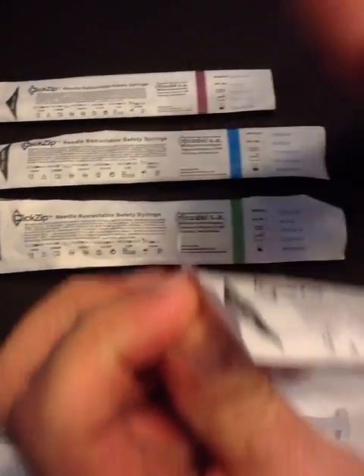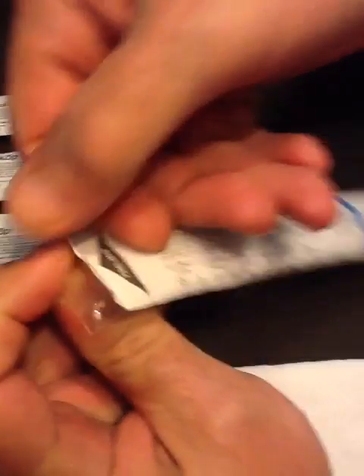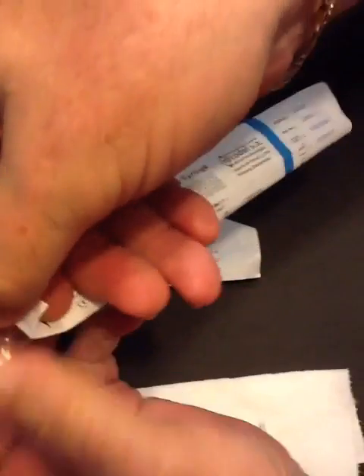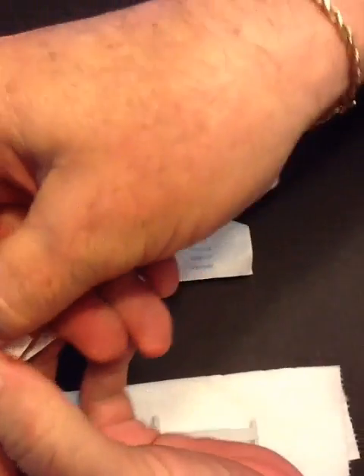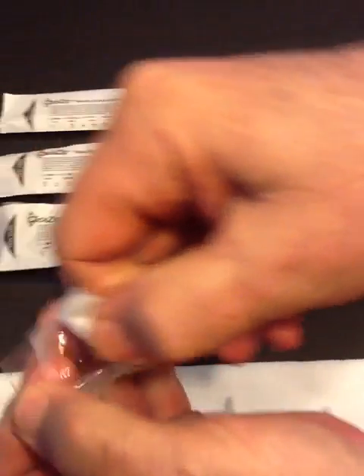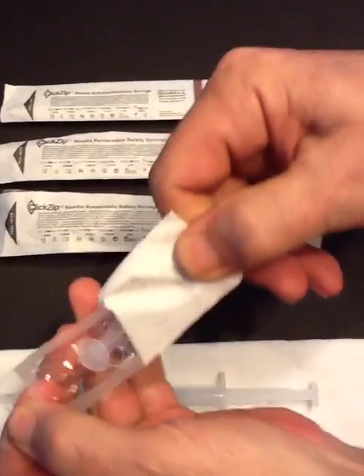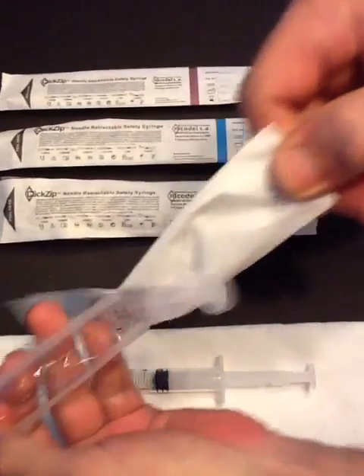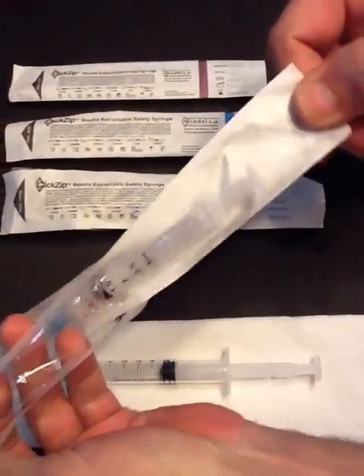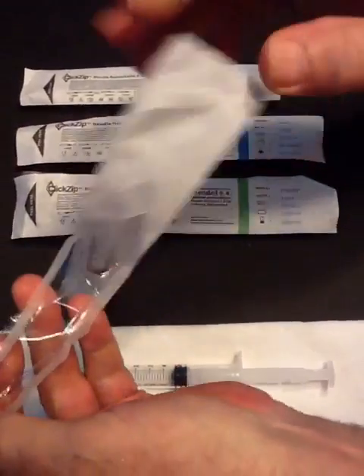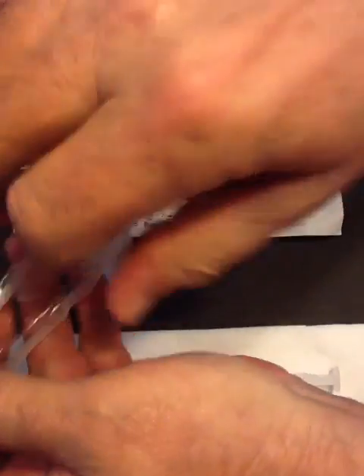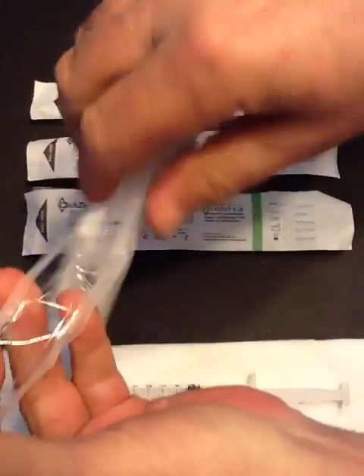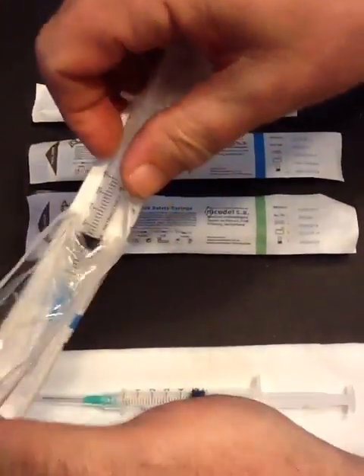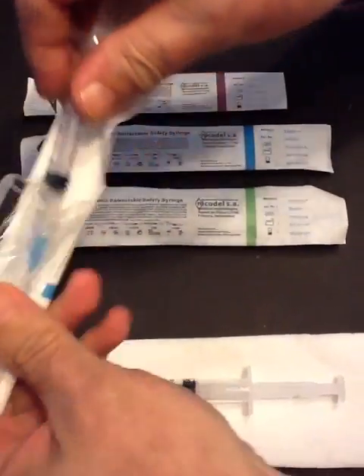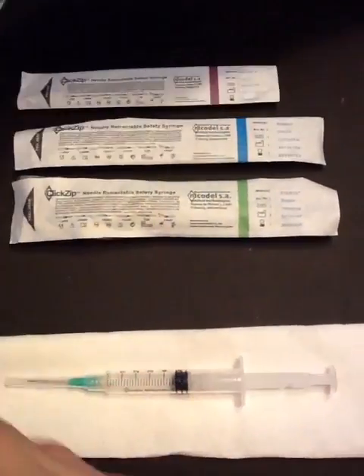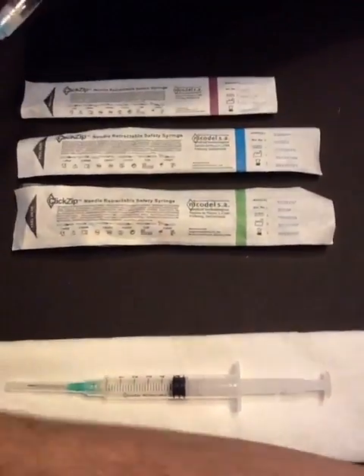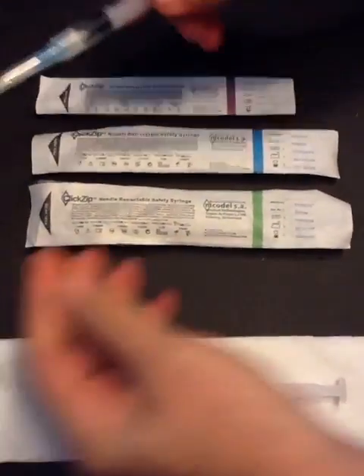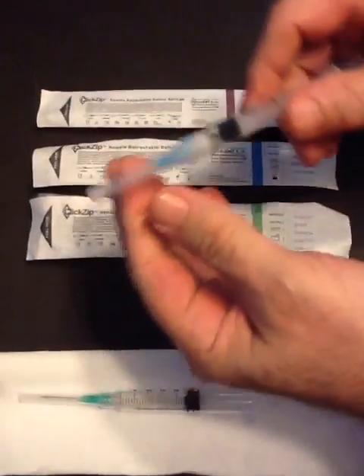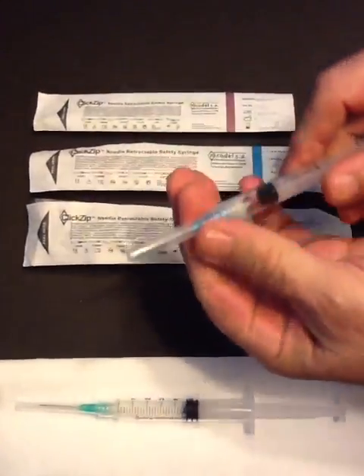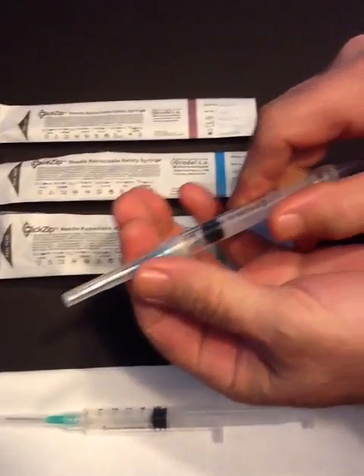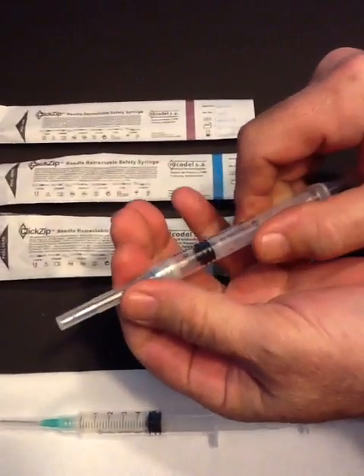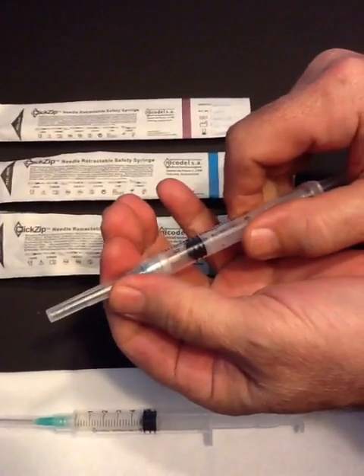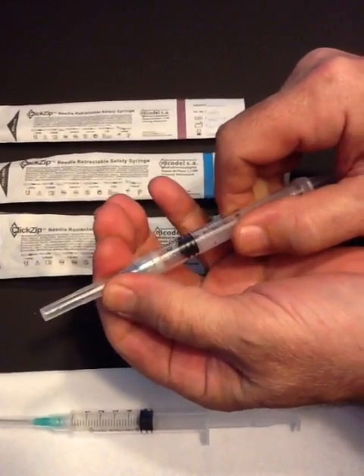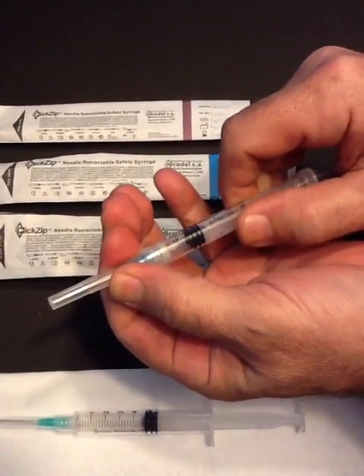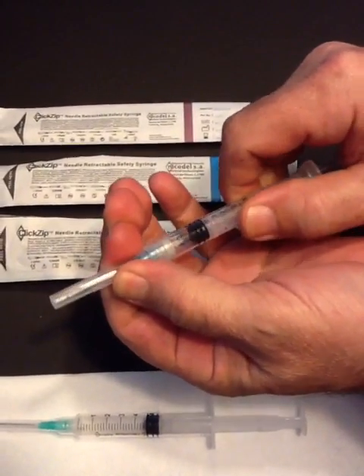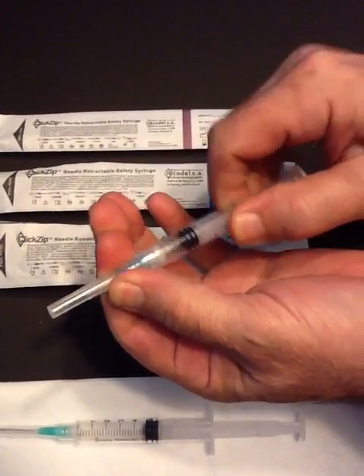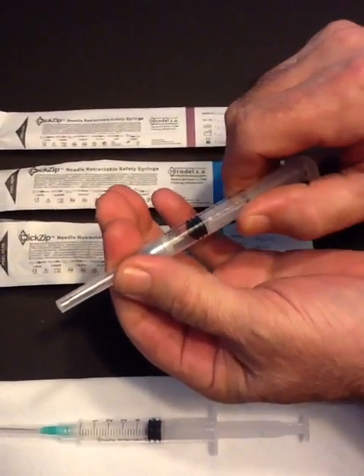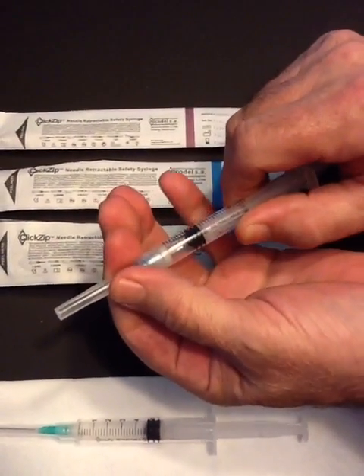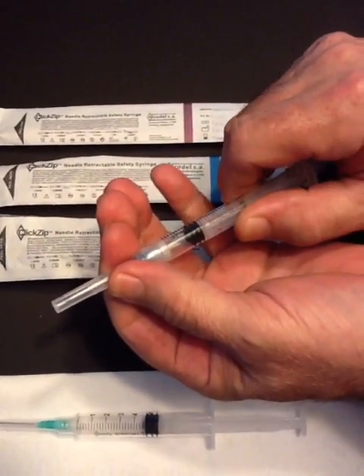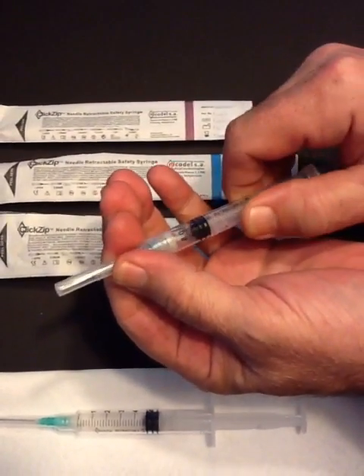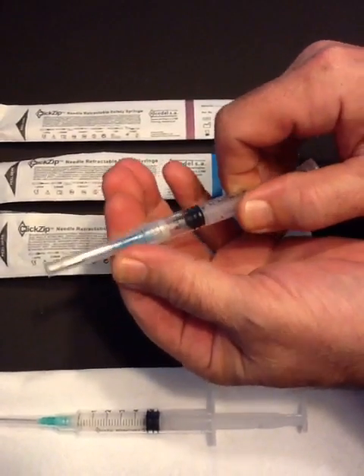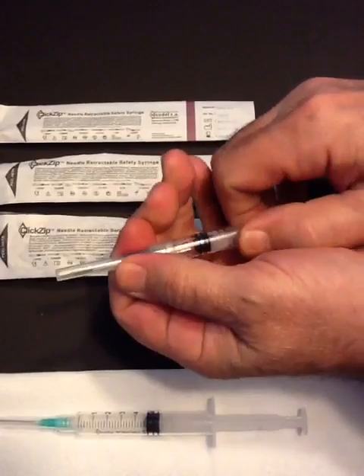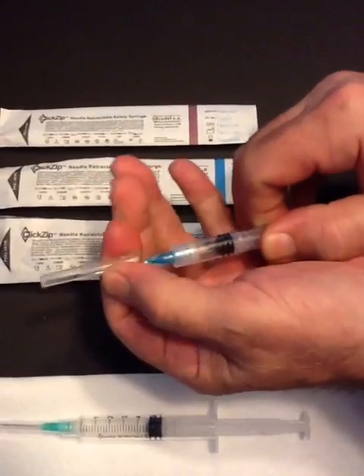Open the product. Make sure that the lure lock needle is properly screwed in the barrel and pull off the cap.